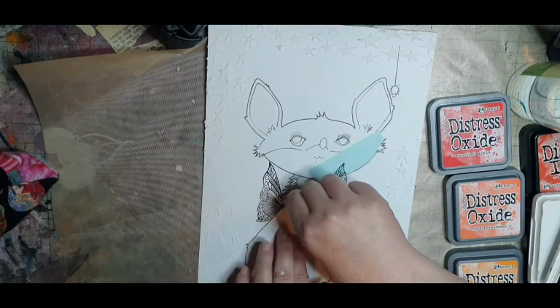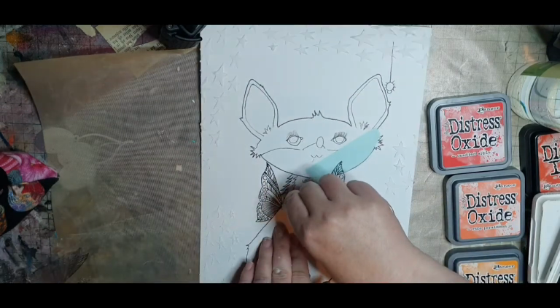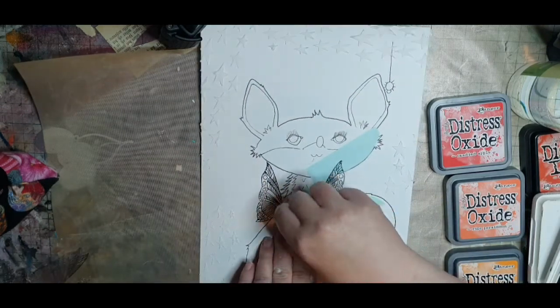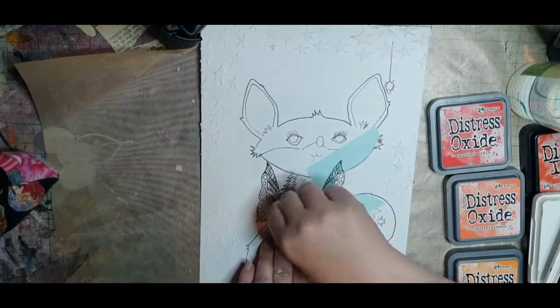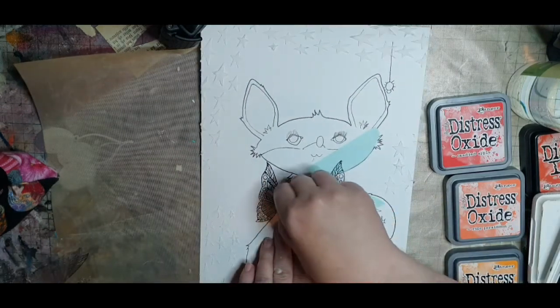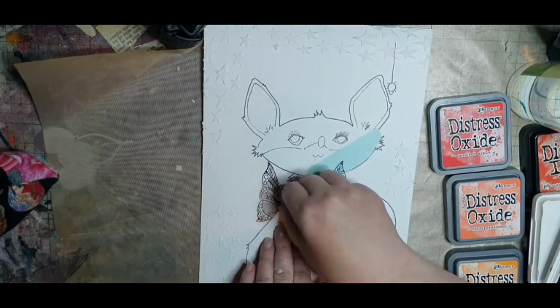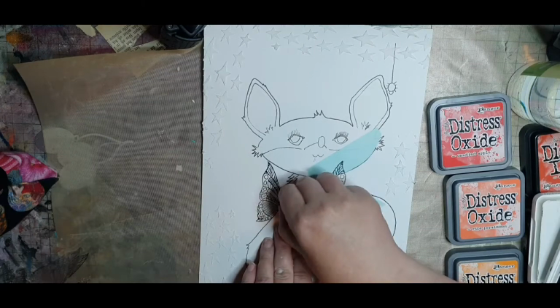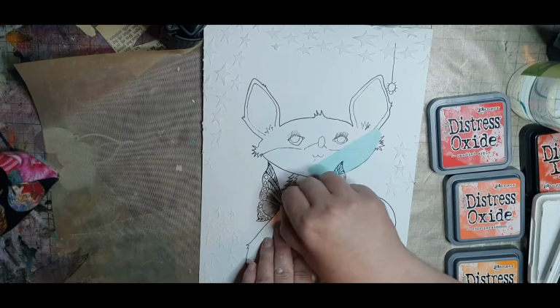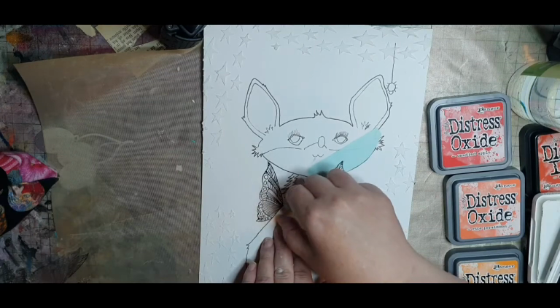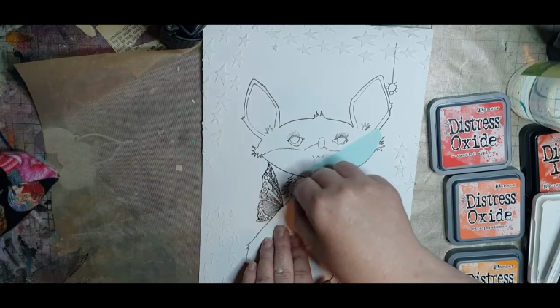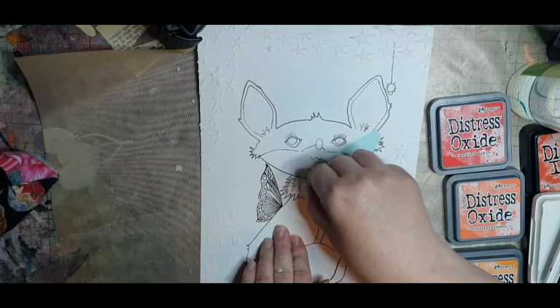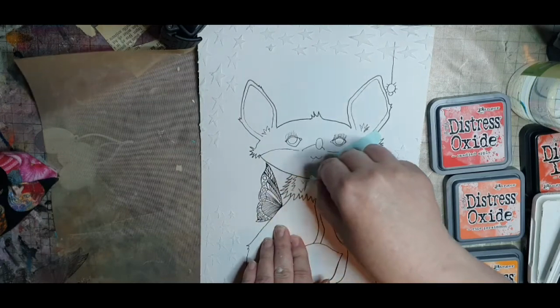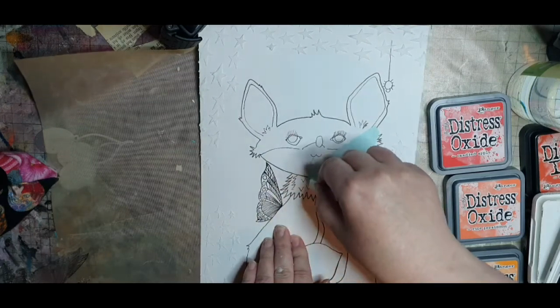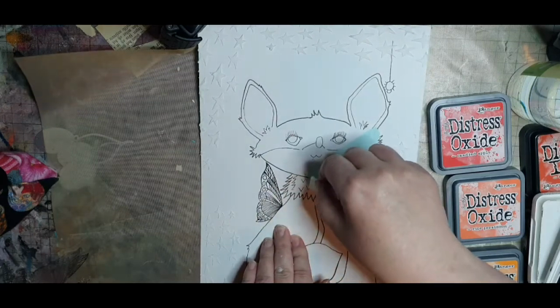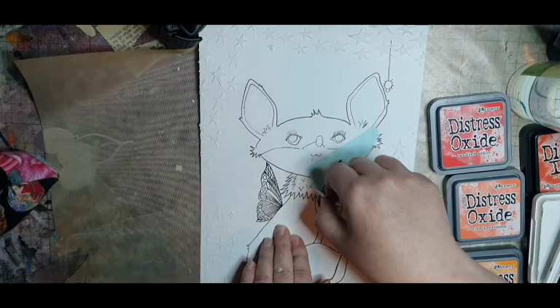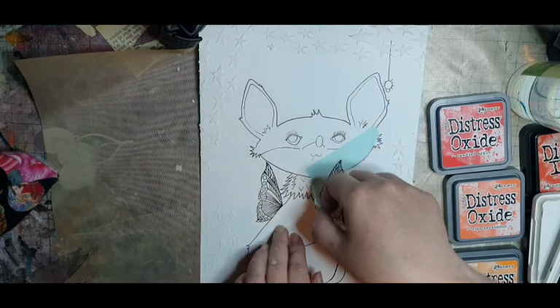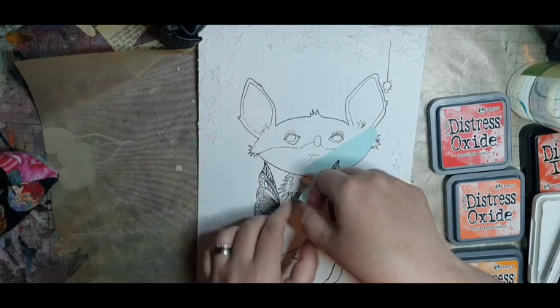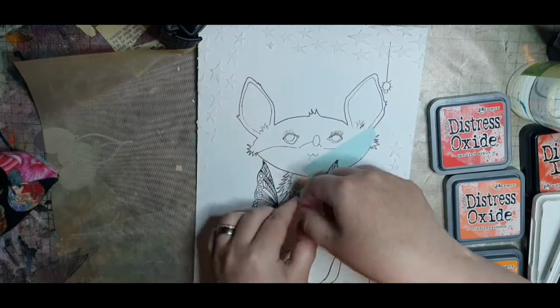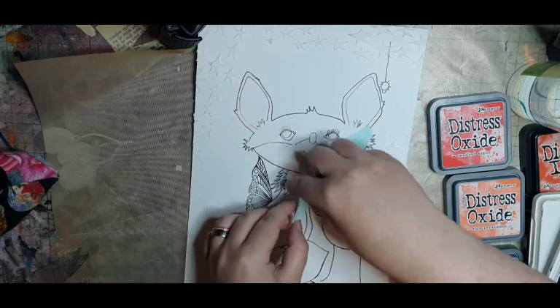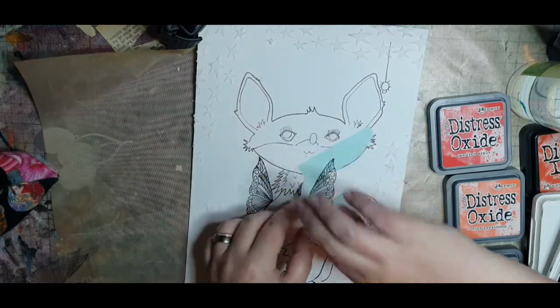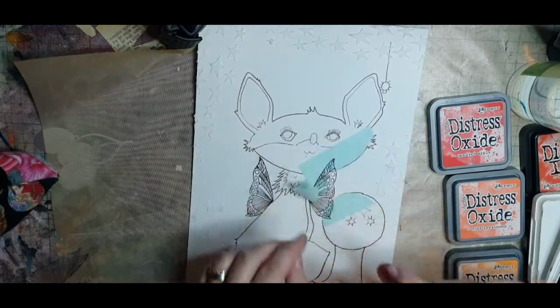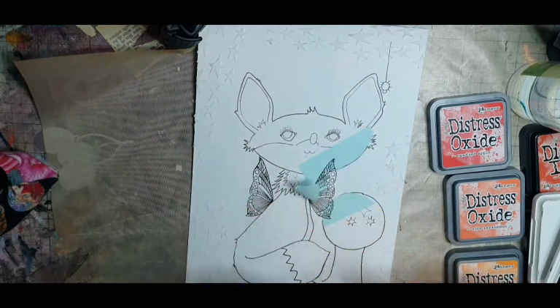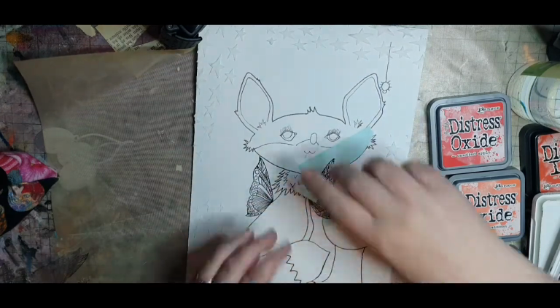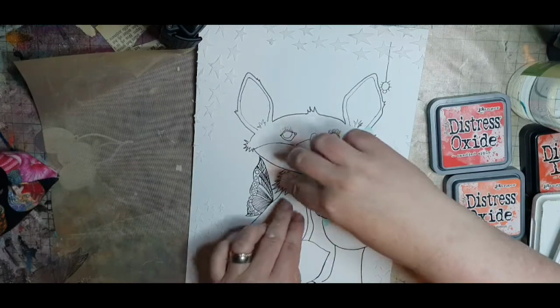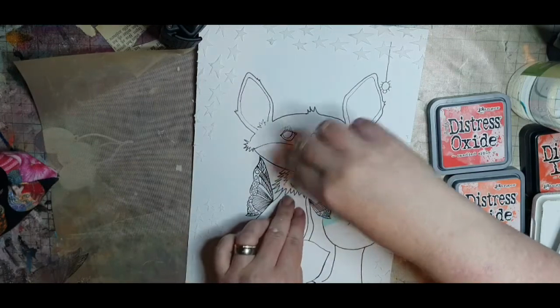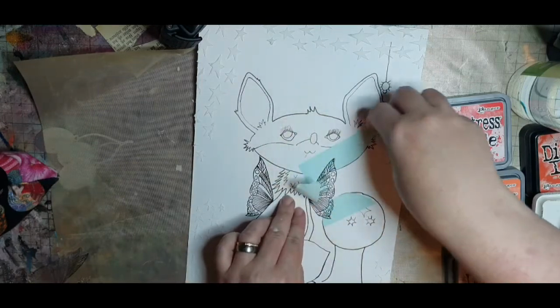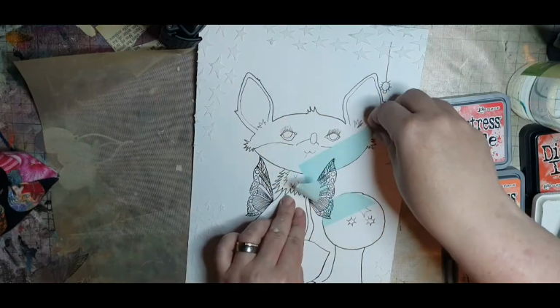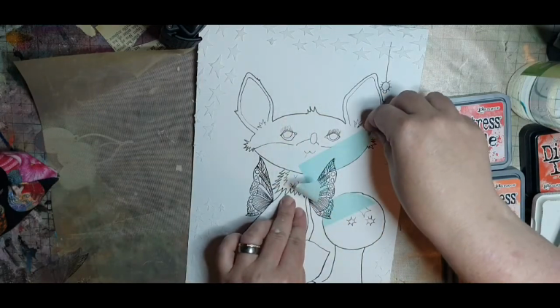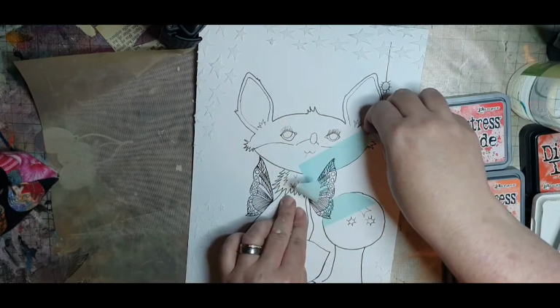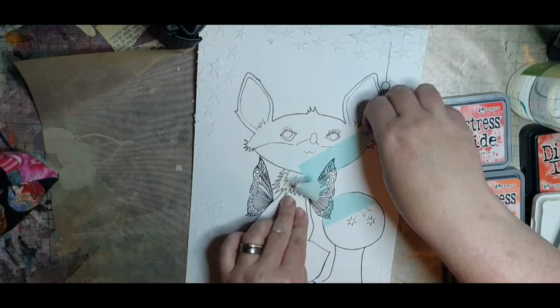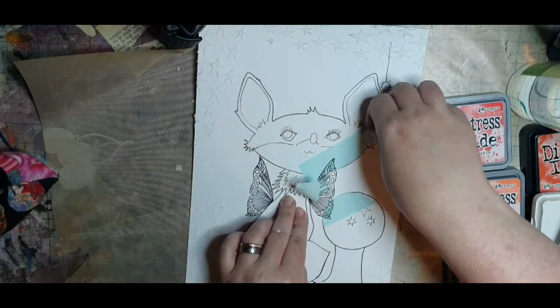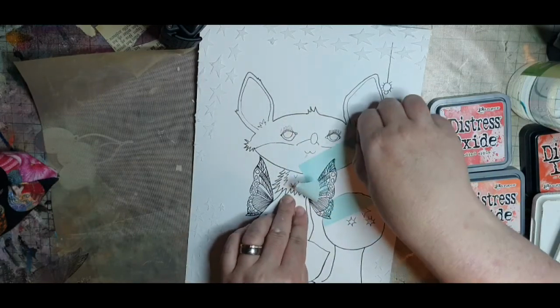Pulling off the post-it tape I've used as a mask is always exciting to see that the wings are where I want them to be.